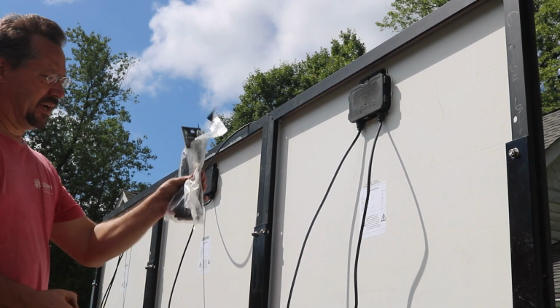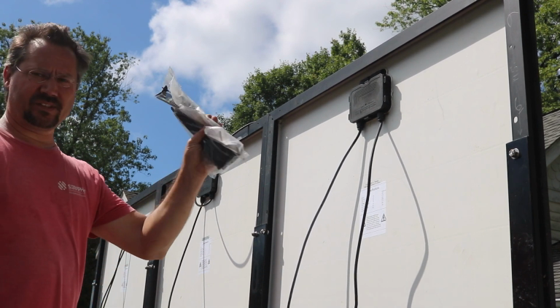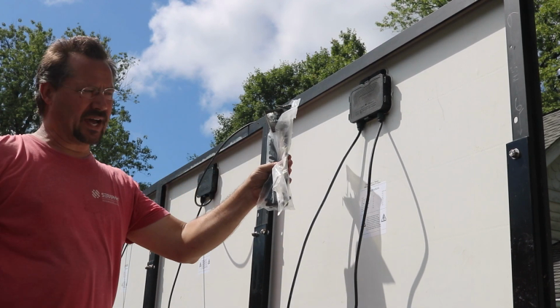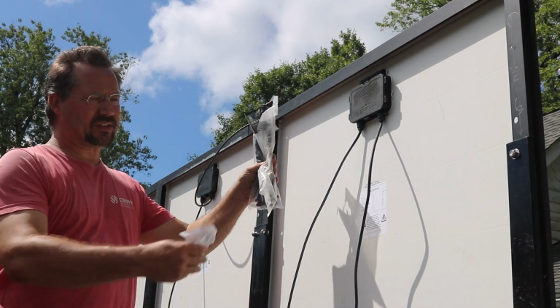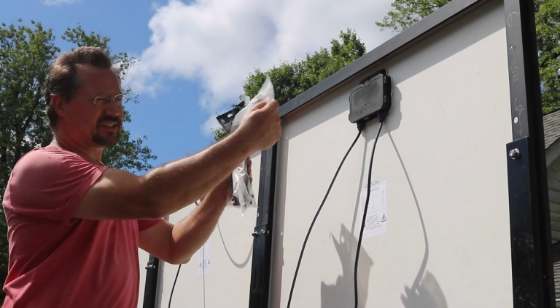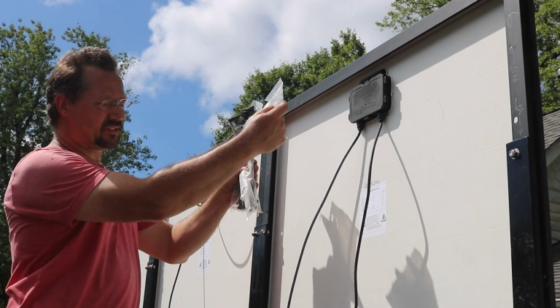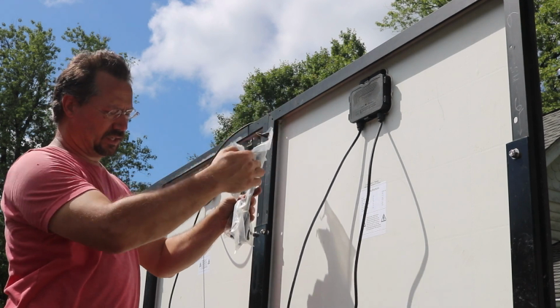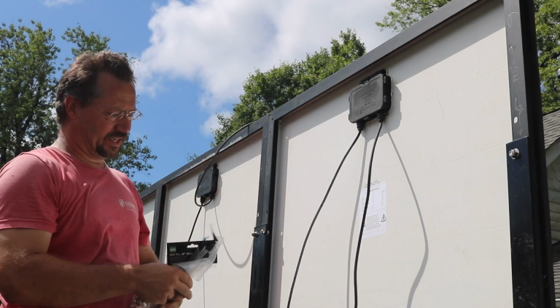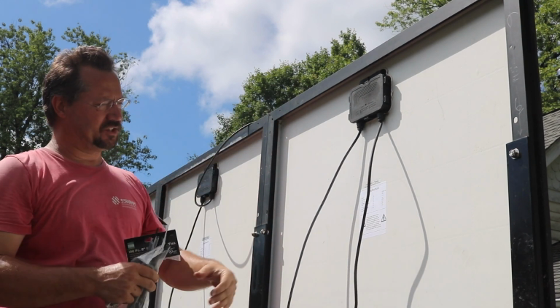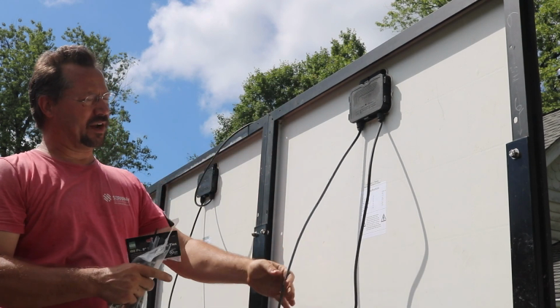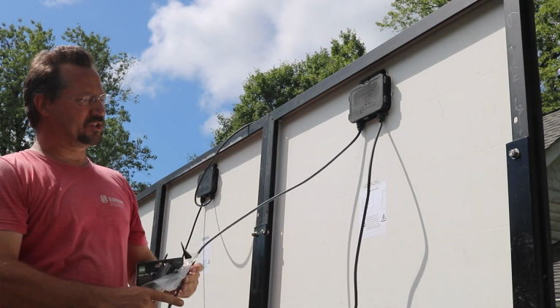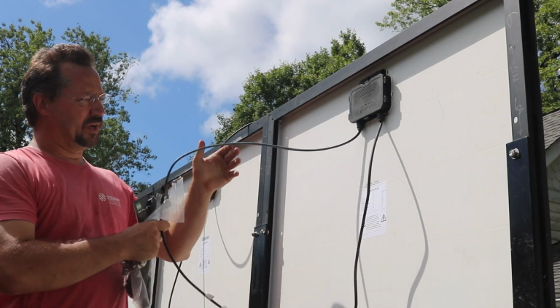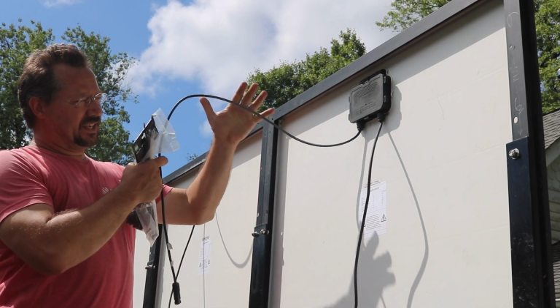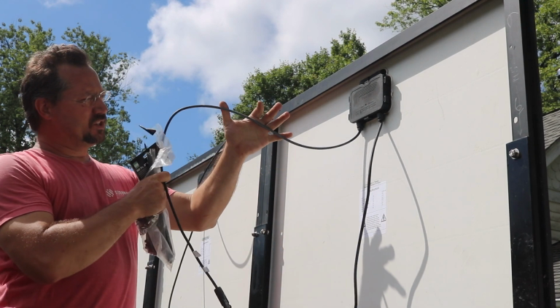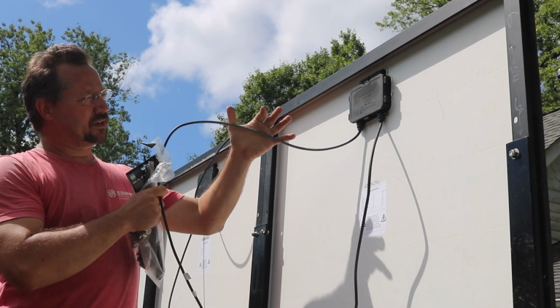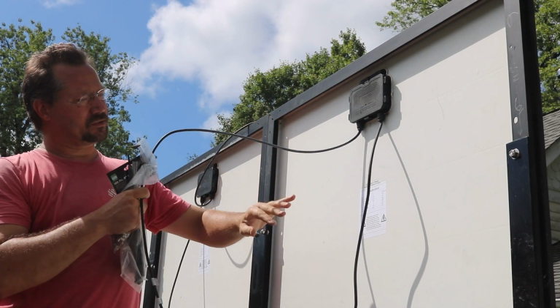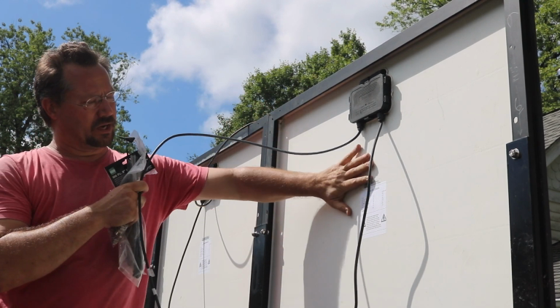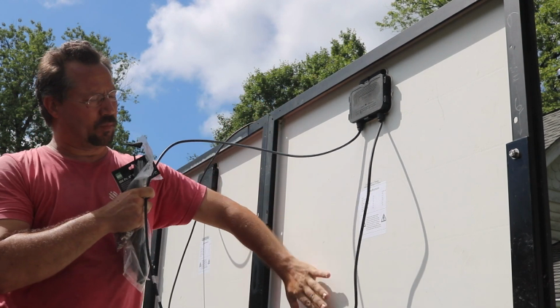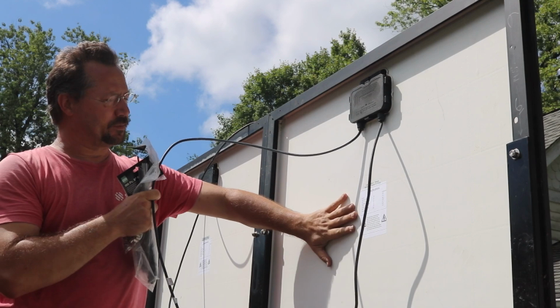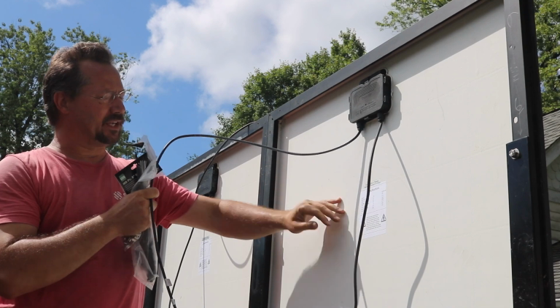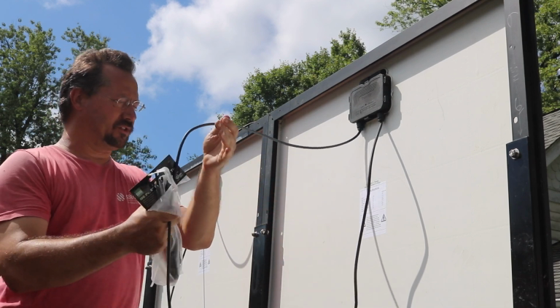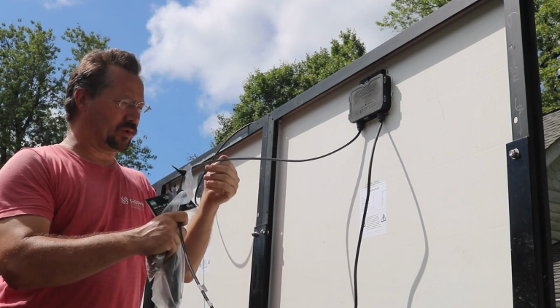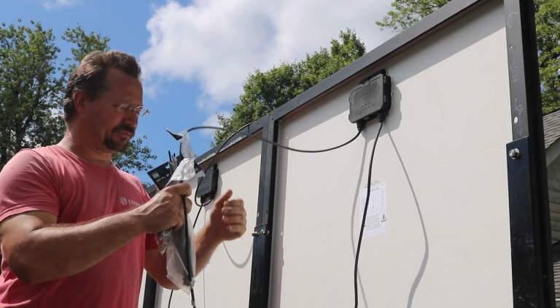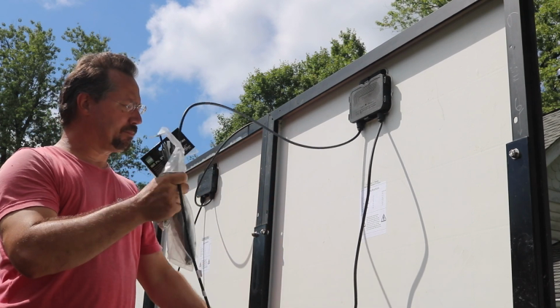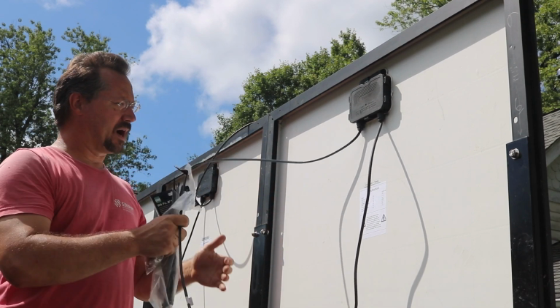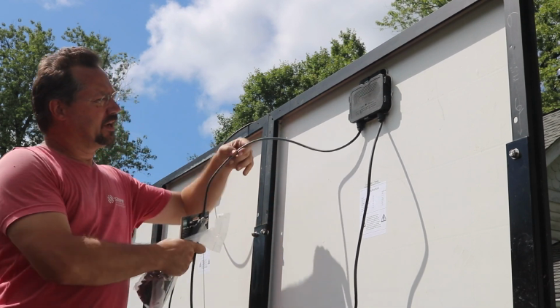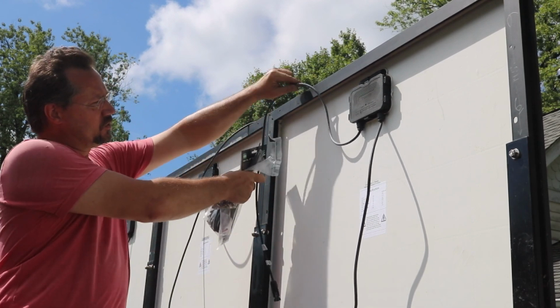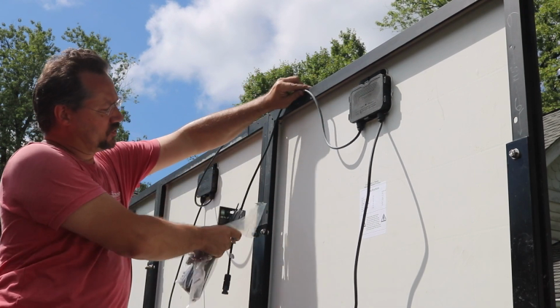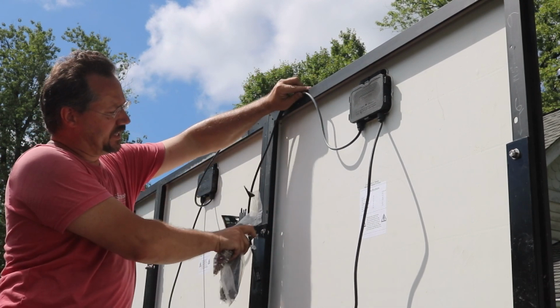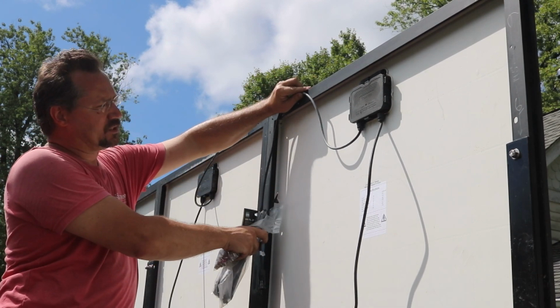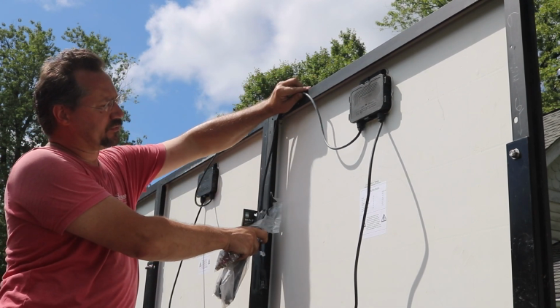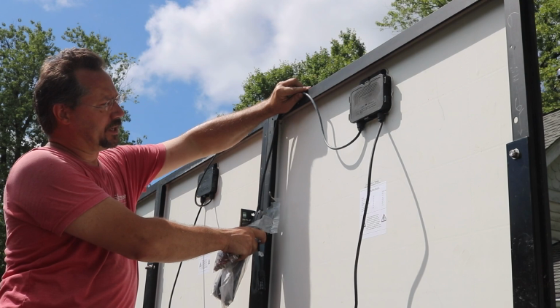I've got zip ties, I've got stainless steel clips, and I need to do whatever to get these wires up away from the panels. Don't let them flop around, so I'm mostly gonna connect them to the frame here.